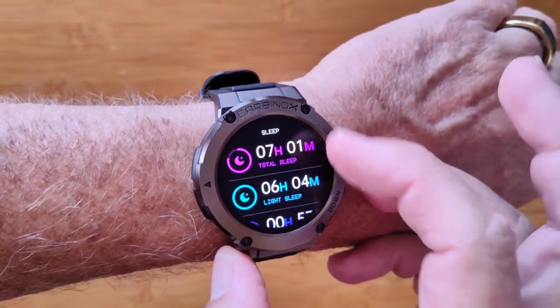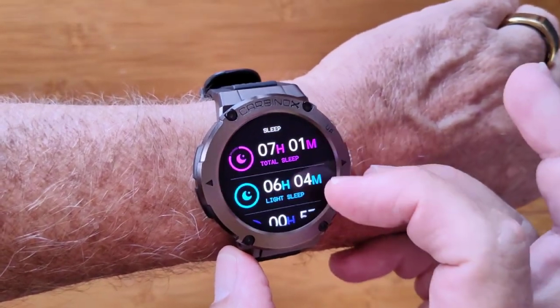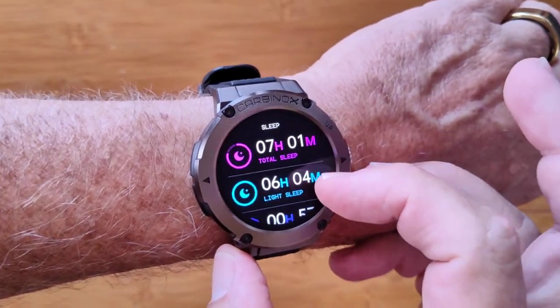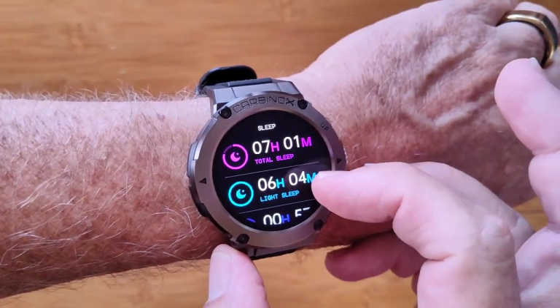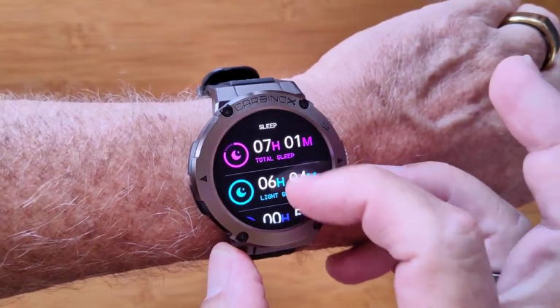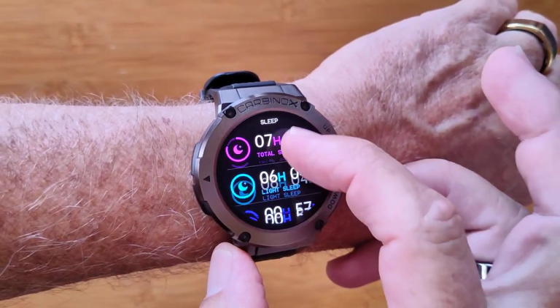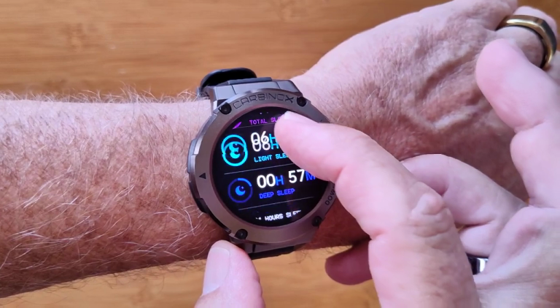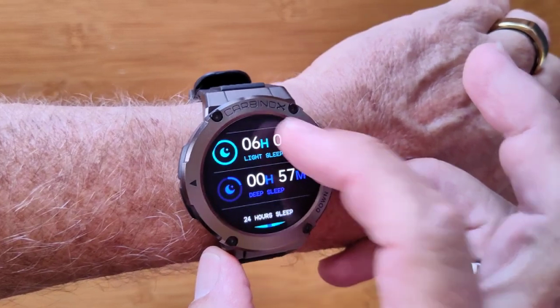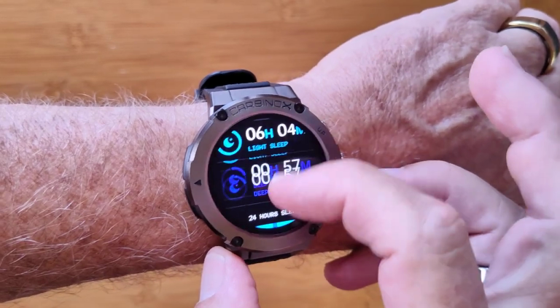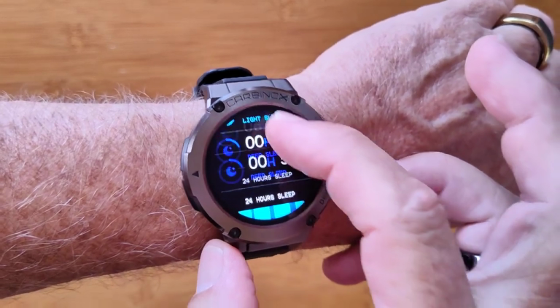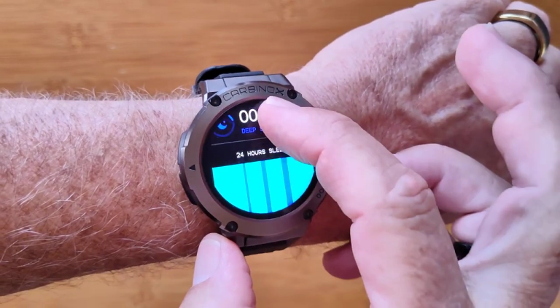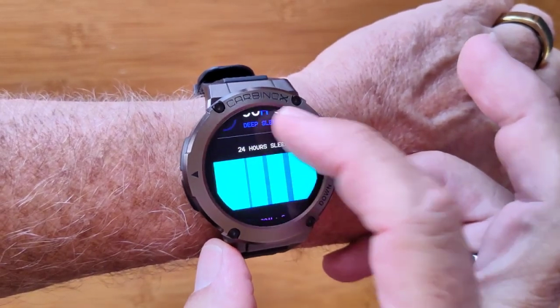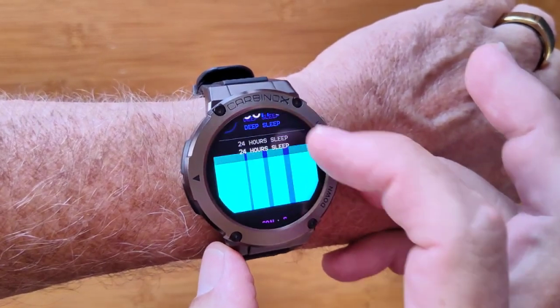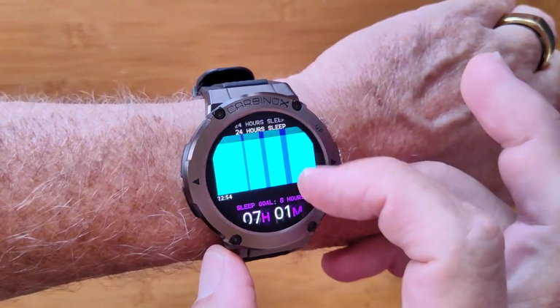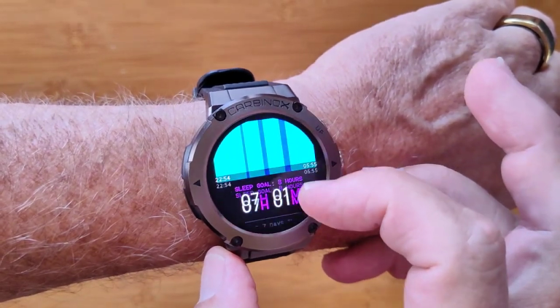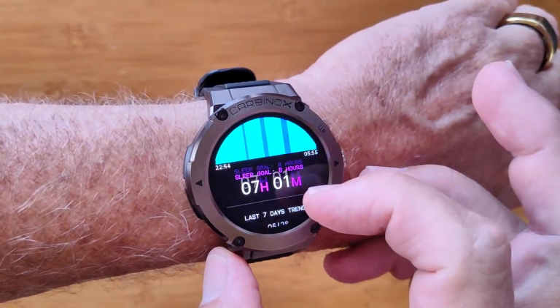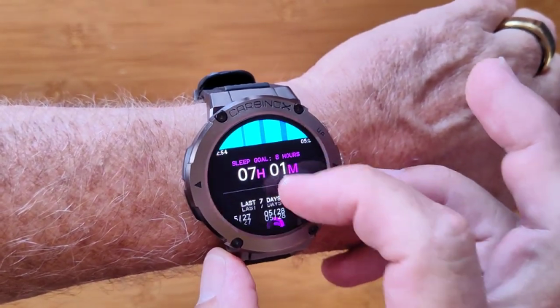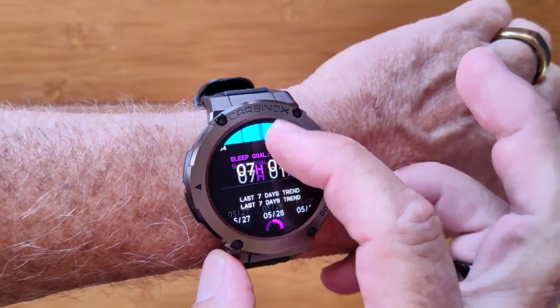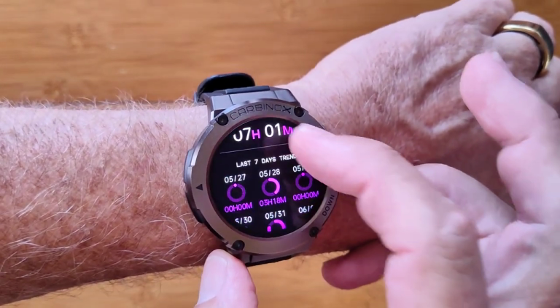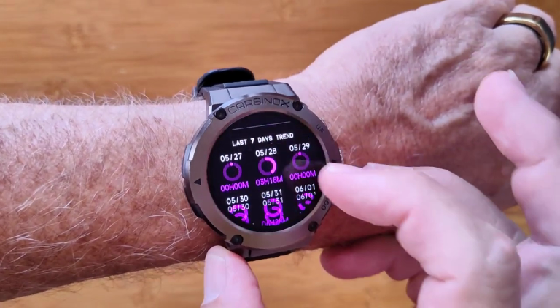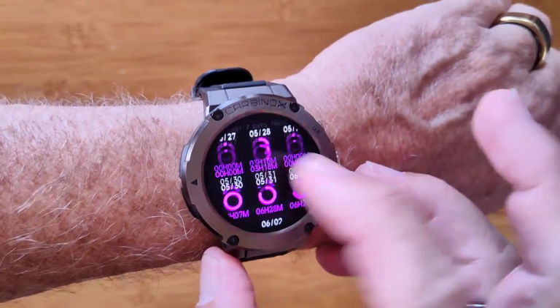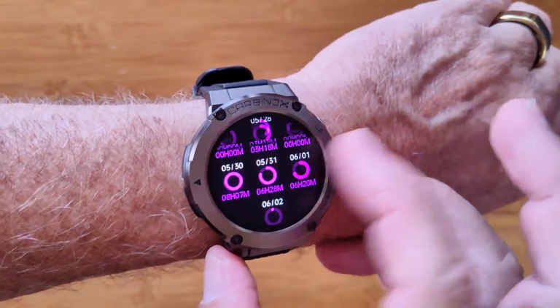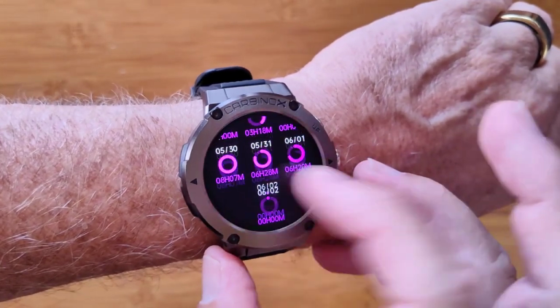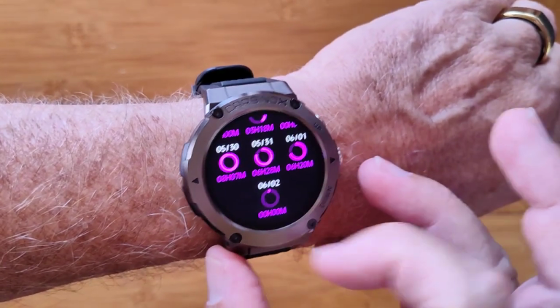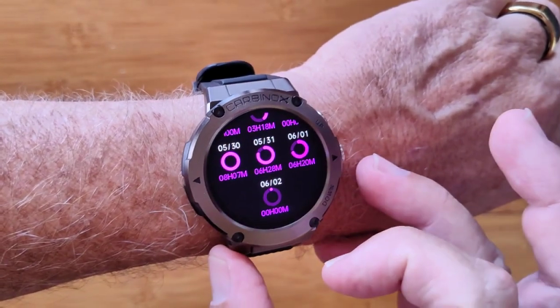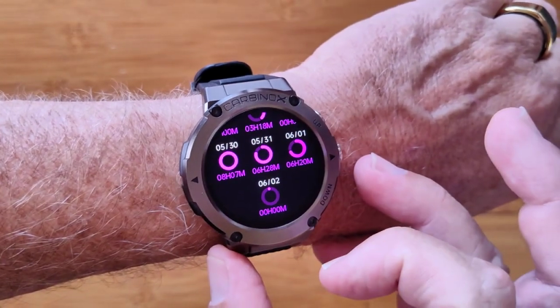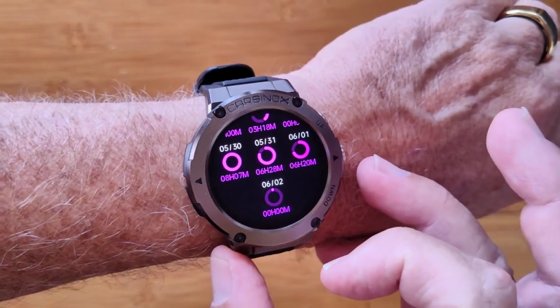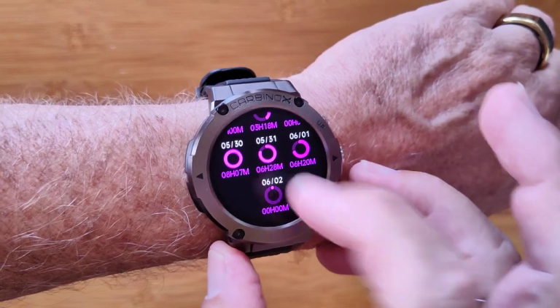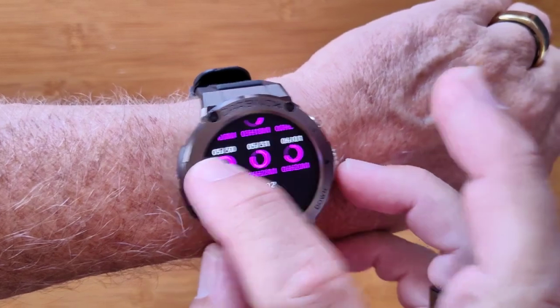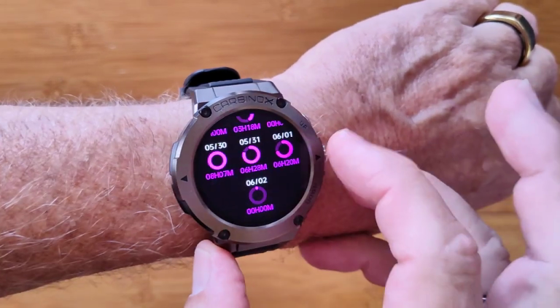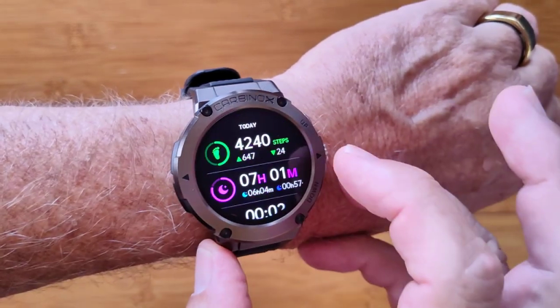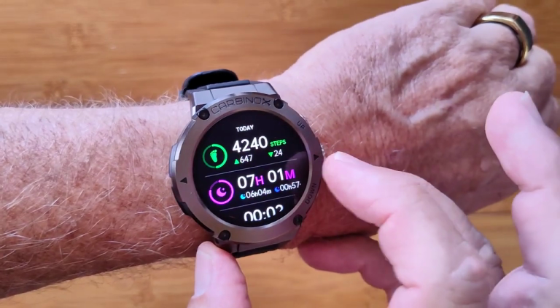total, light, and deep sleep, plus a chart that shows you what it looks like, and comparisons to your previous nights' sleep.